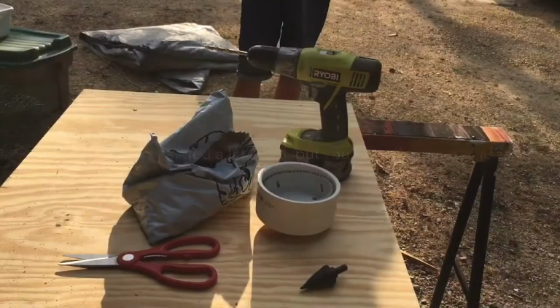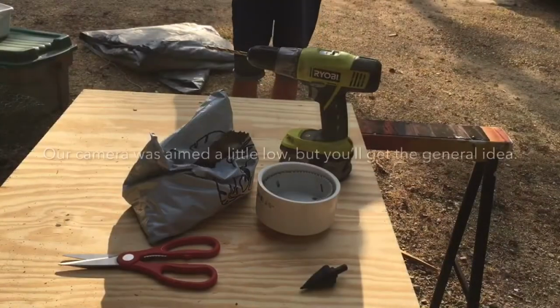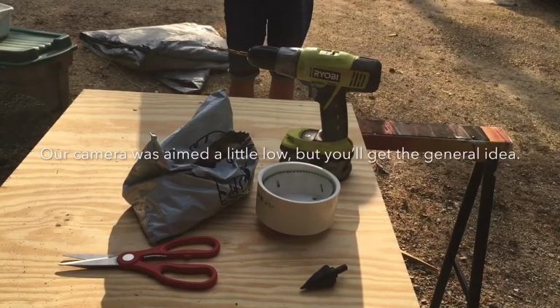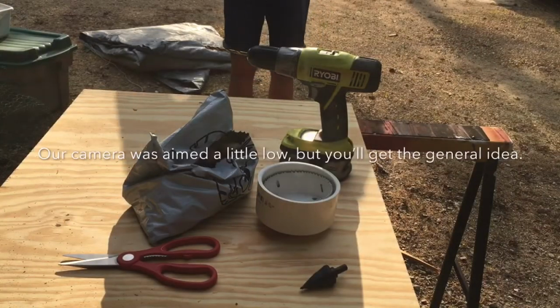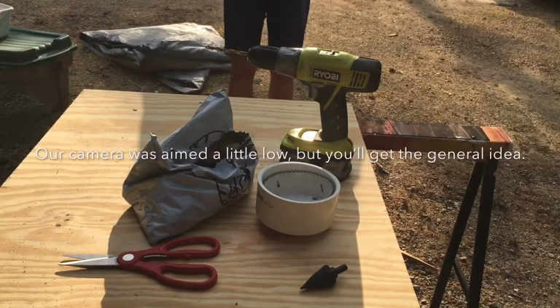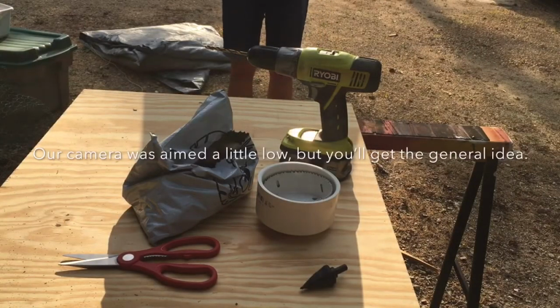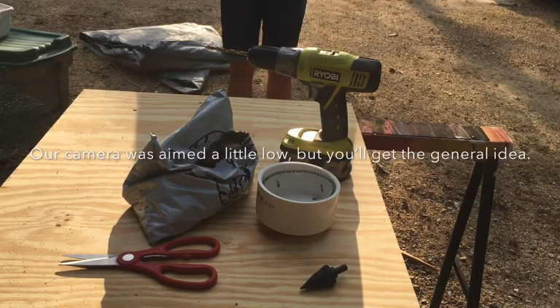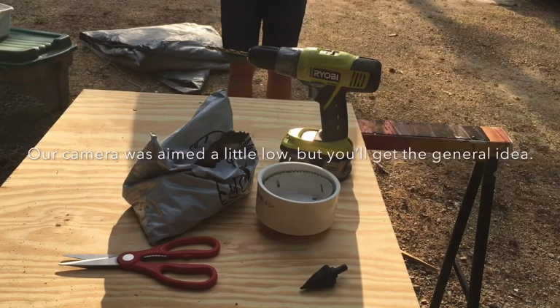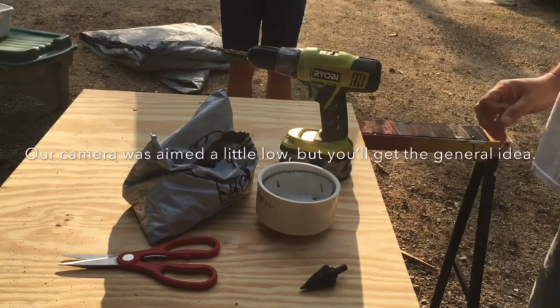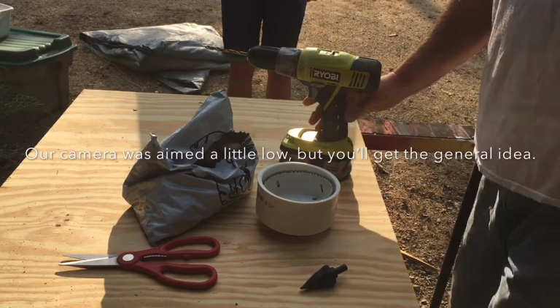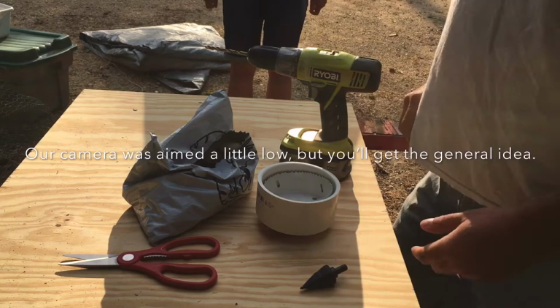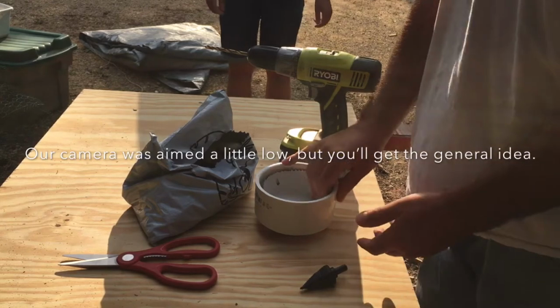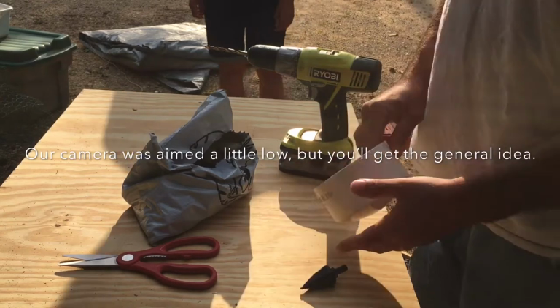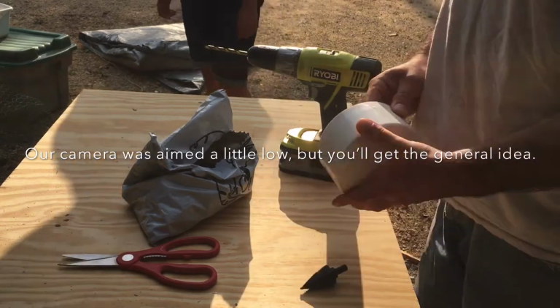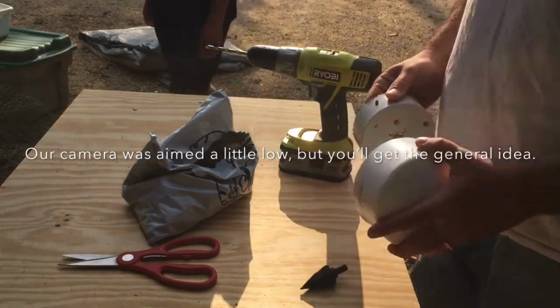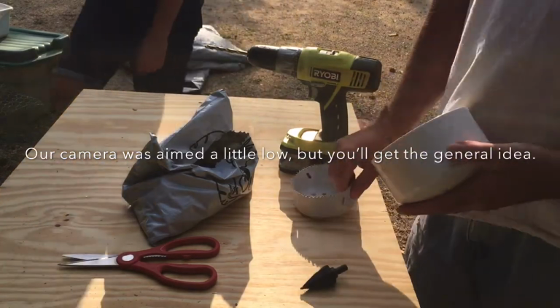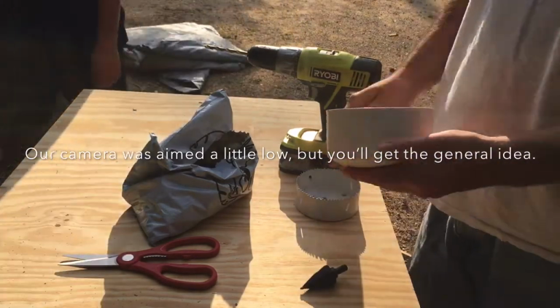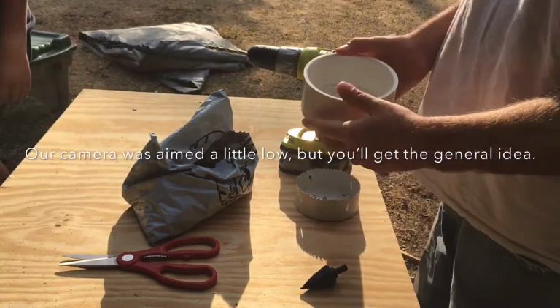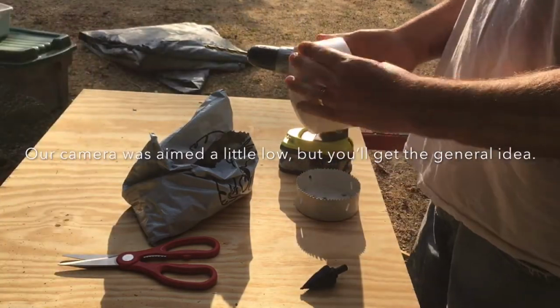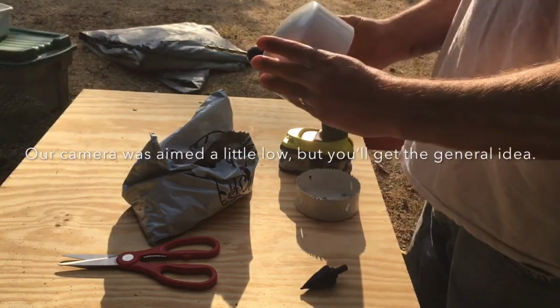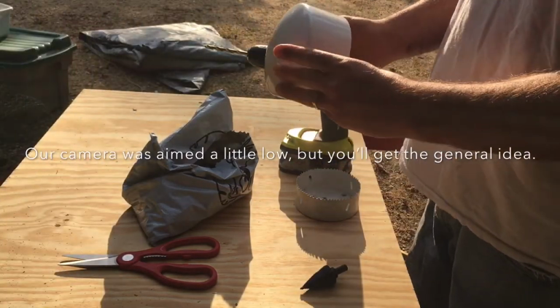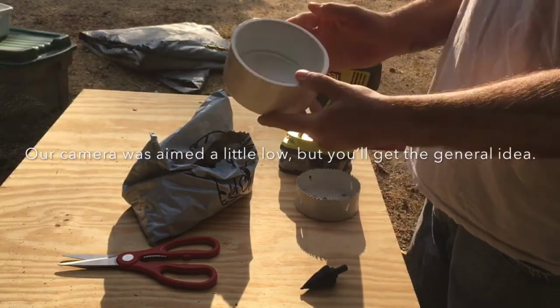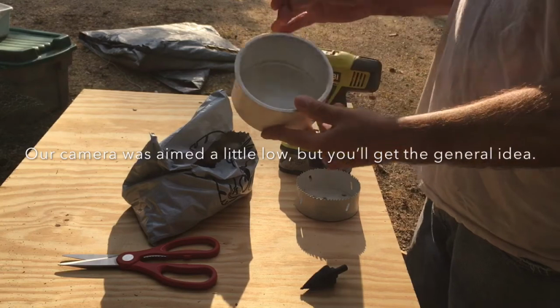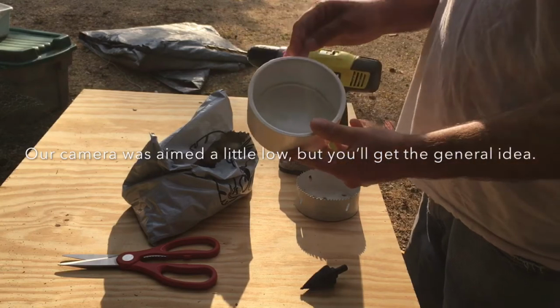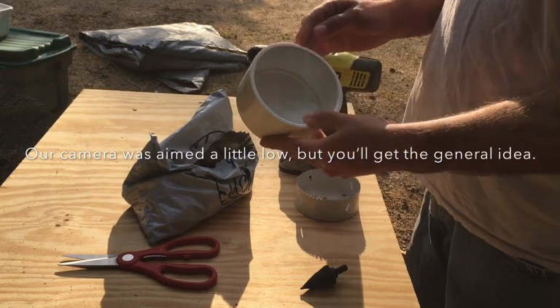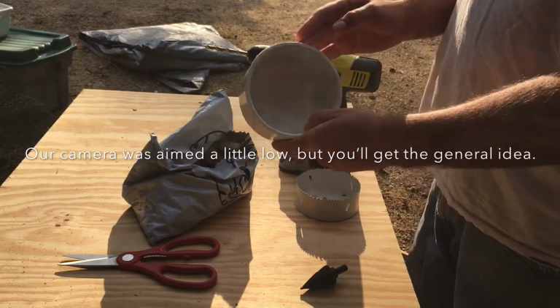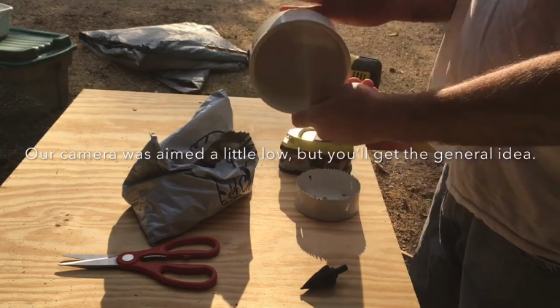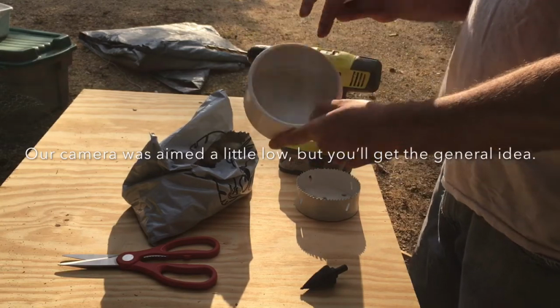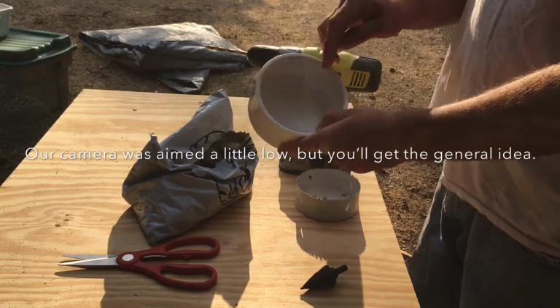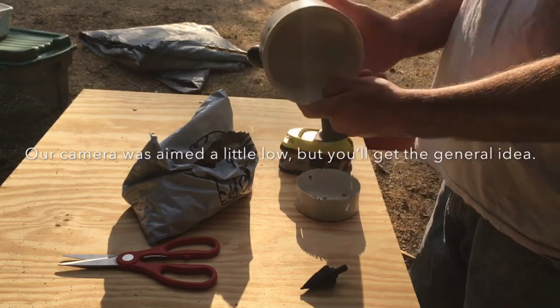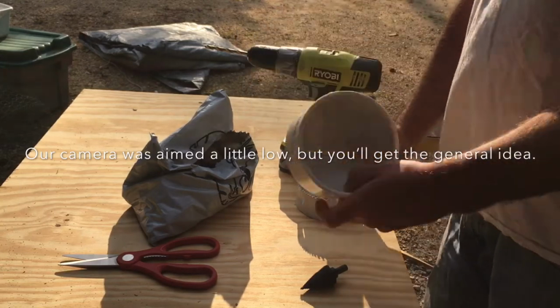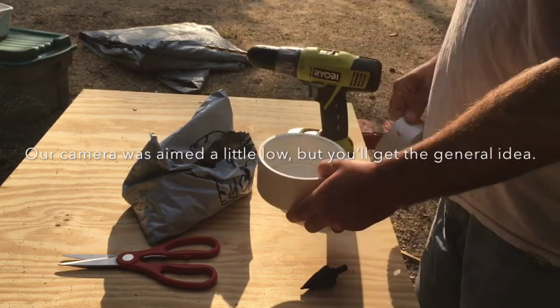If you don't do a lot of chickens and you want to make your own plucker, there are multiple types of caps you can use: 4-inch PVC or the 4-inch sewer cap, which is a little thinner and flatter.